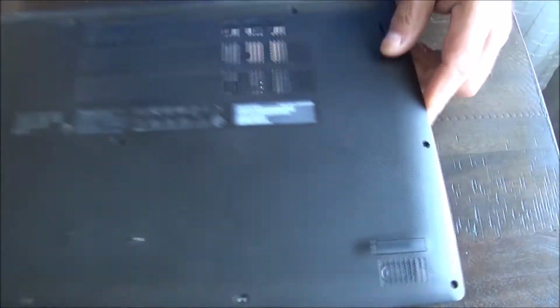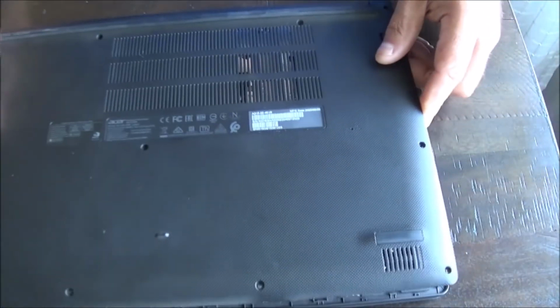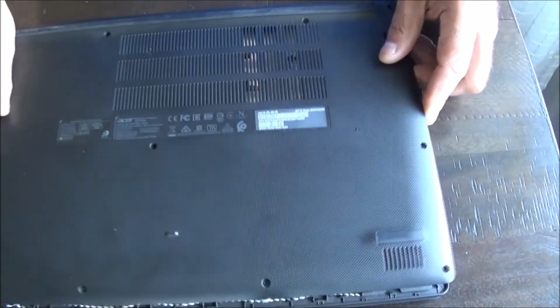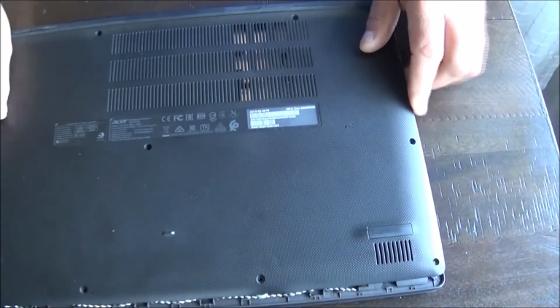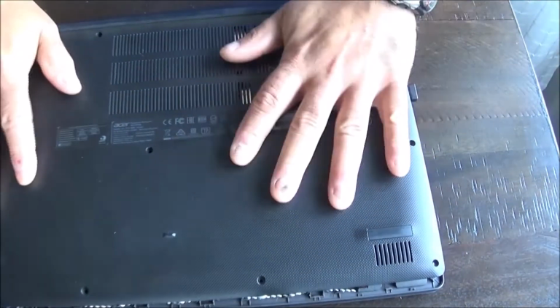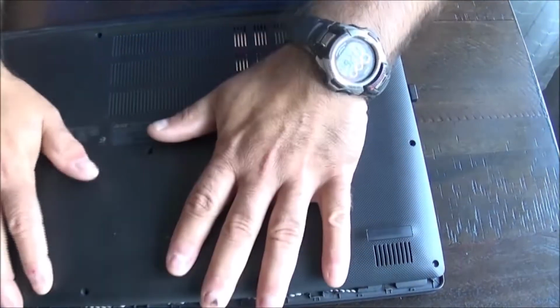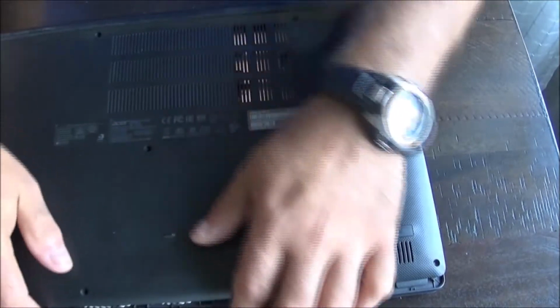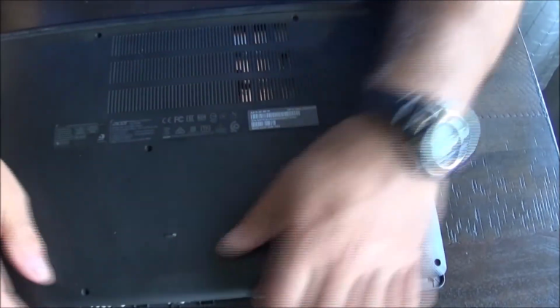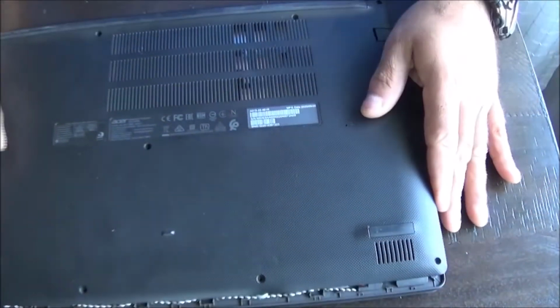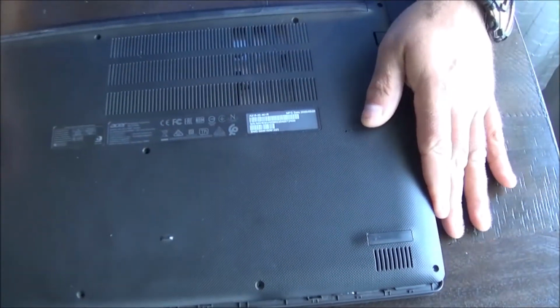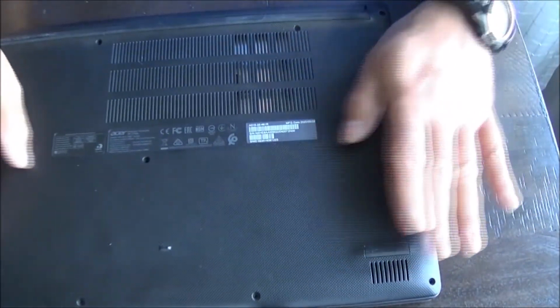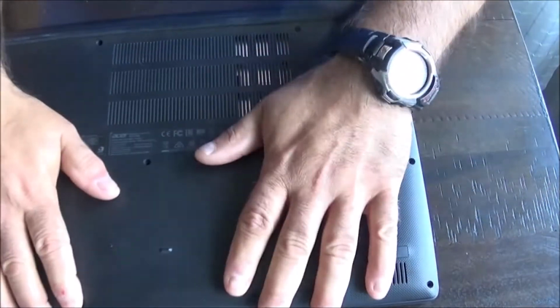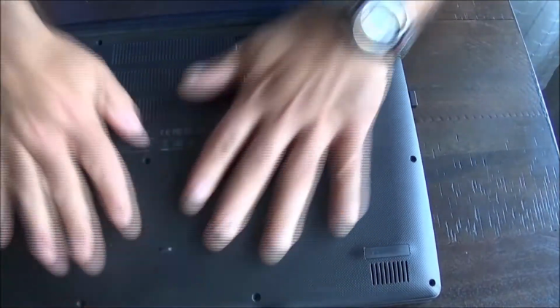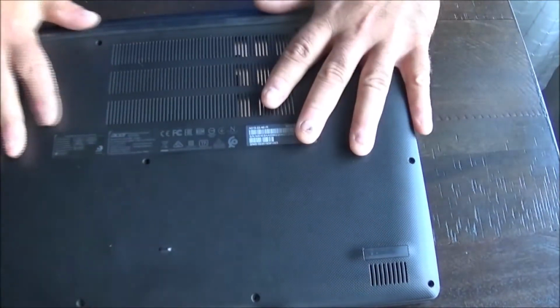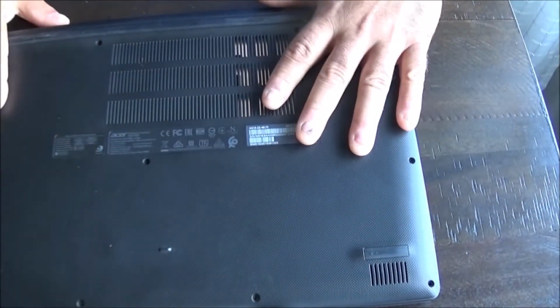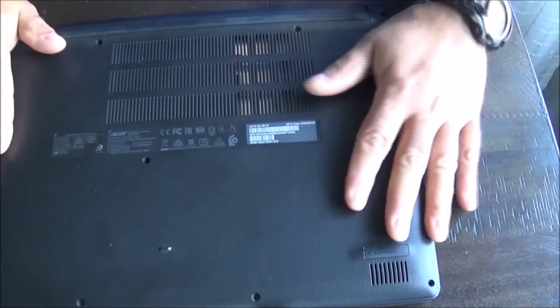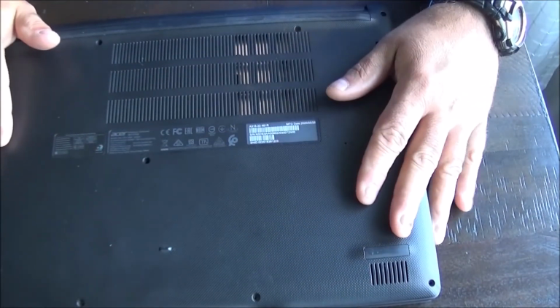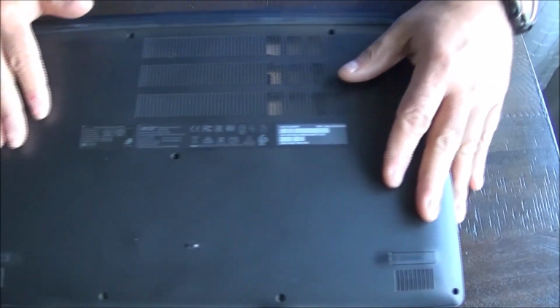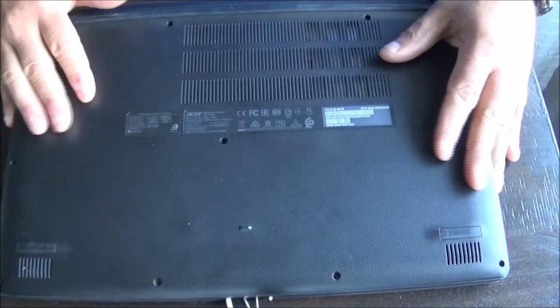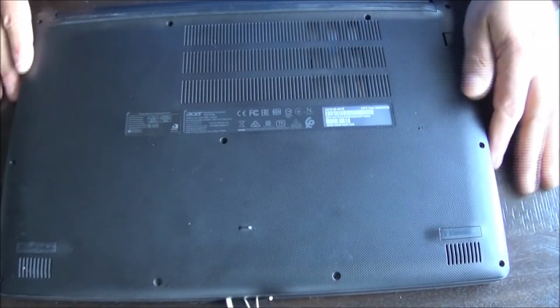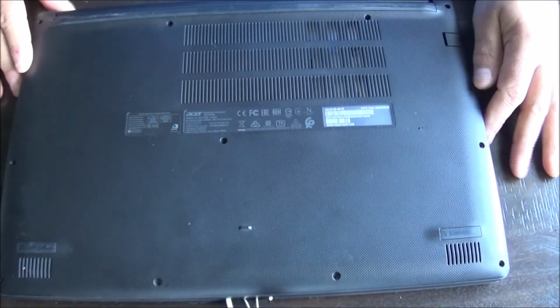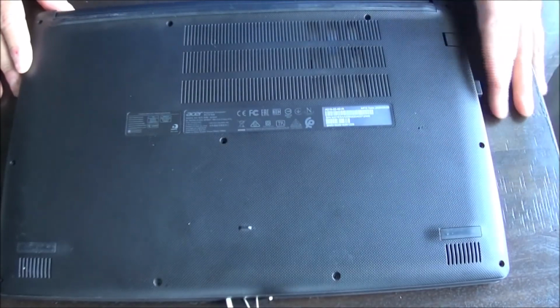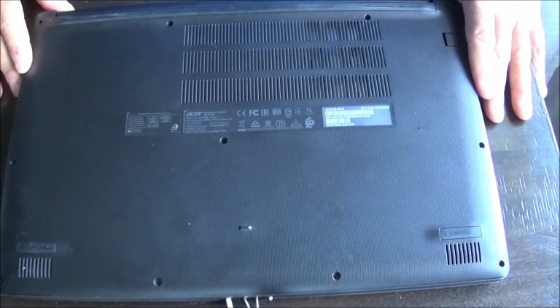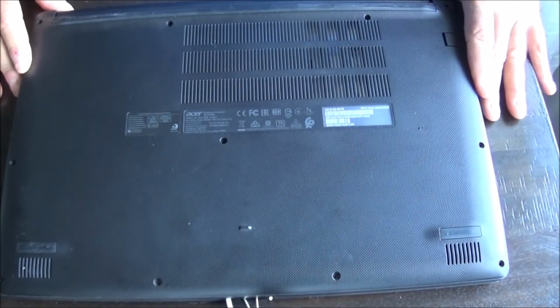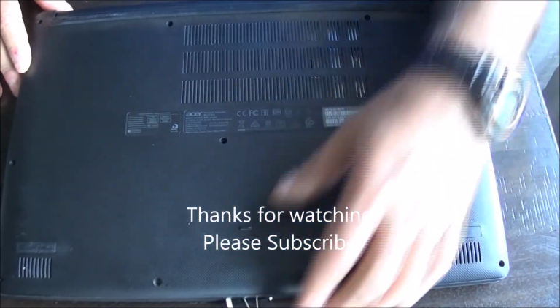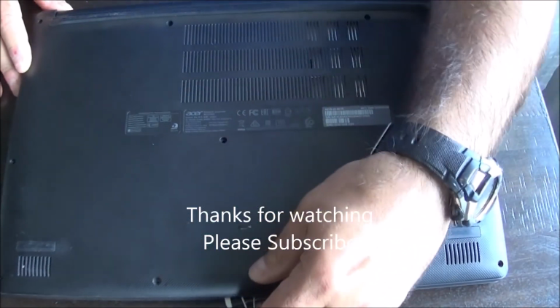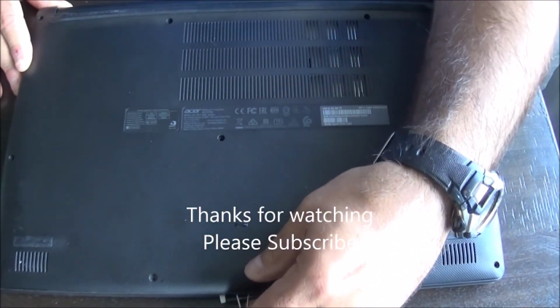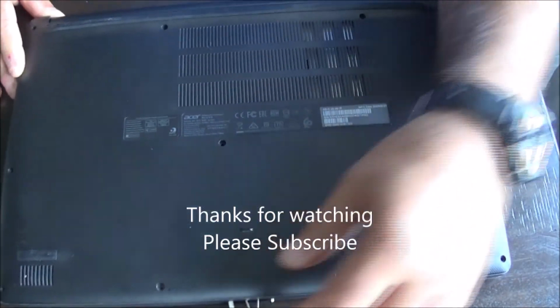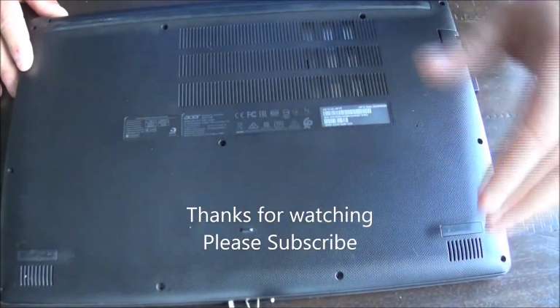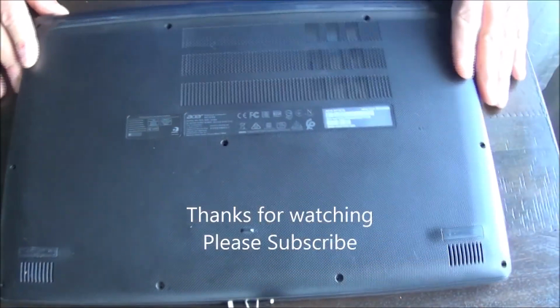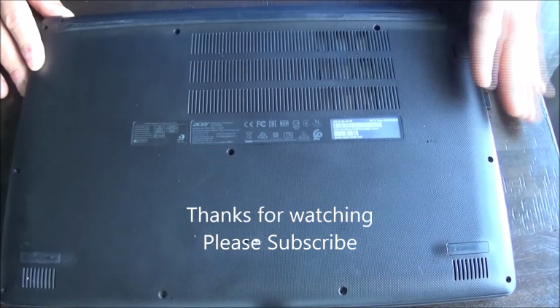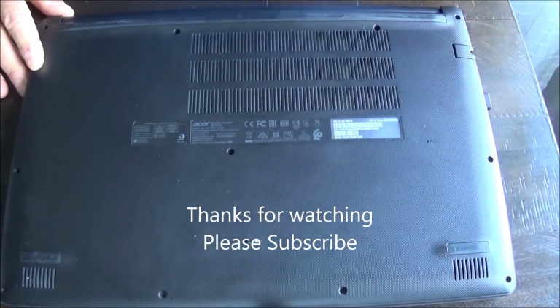There it is. Put that back on, reinsert the screws, and we're ready for power up. That's just a pretty basic way to upgrade the Acer Aspire 3. Thanks for watching.